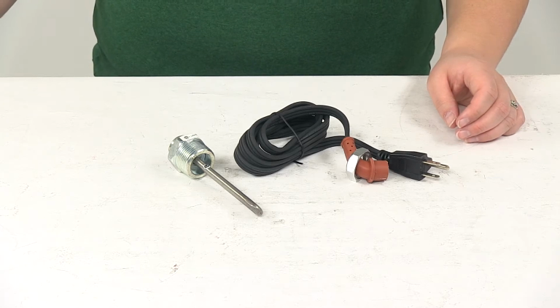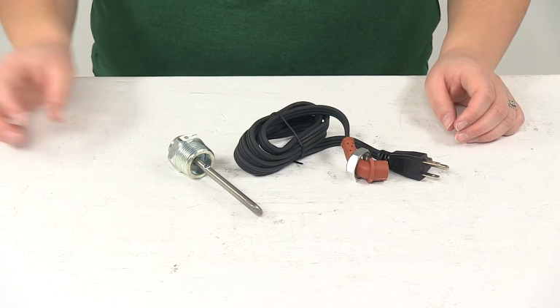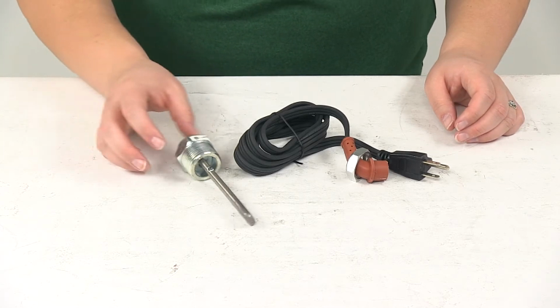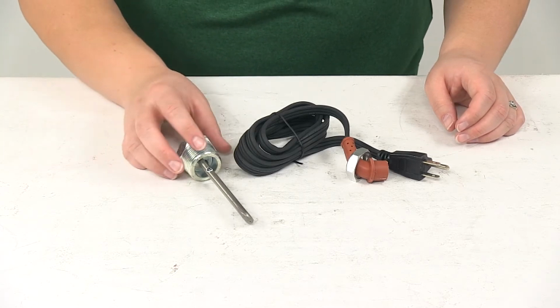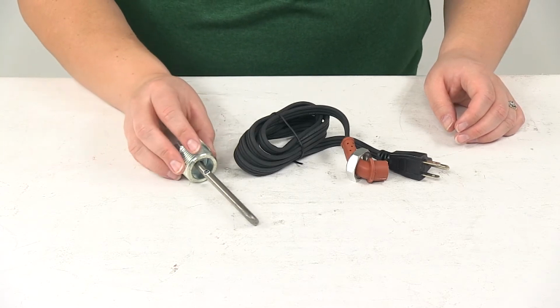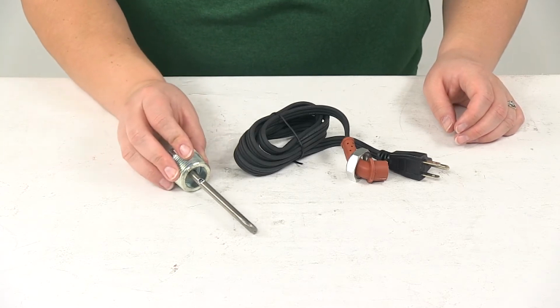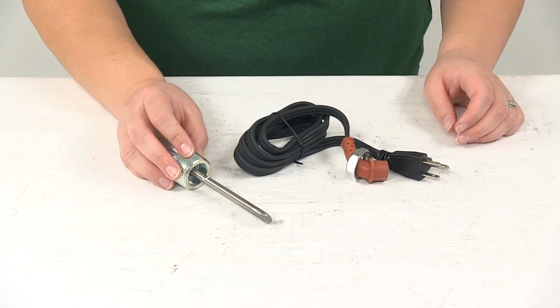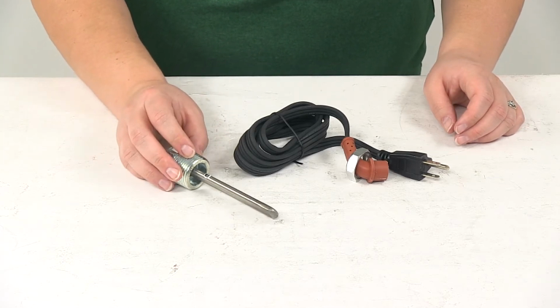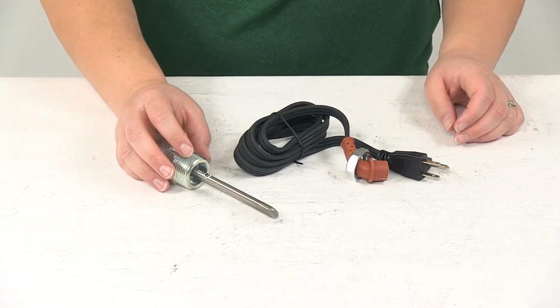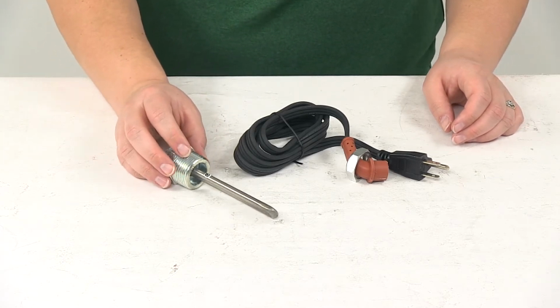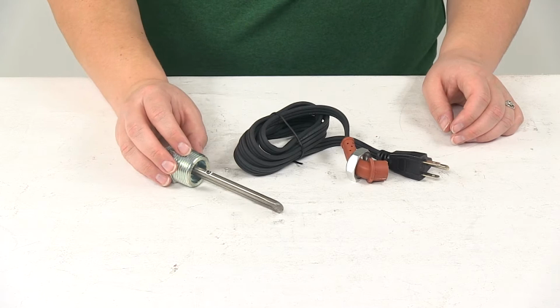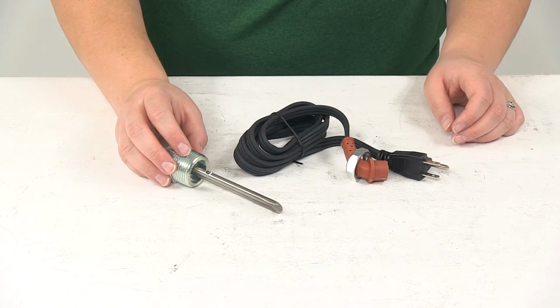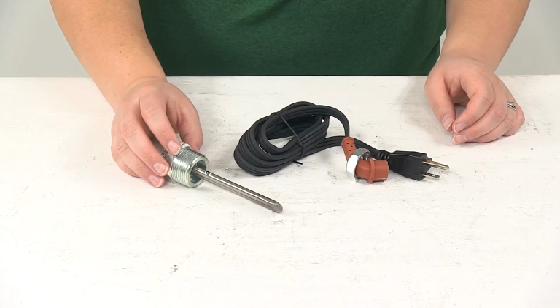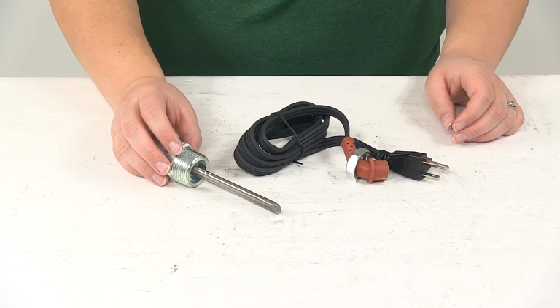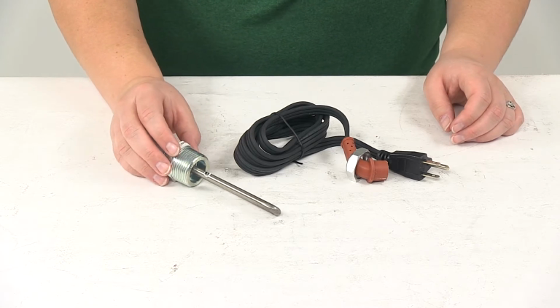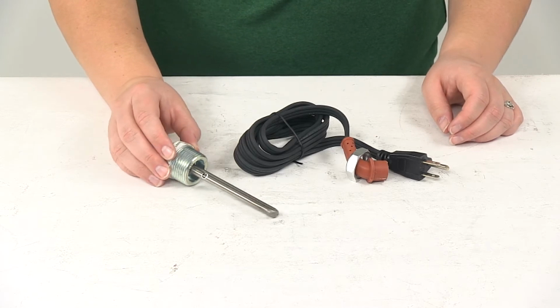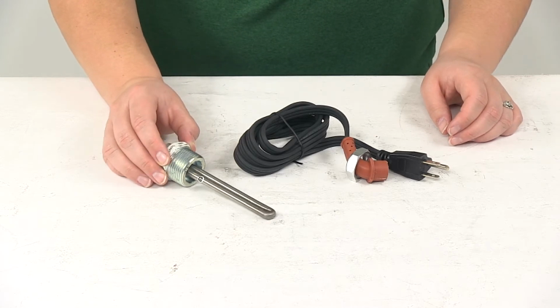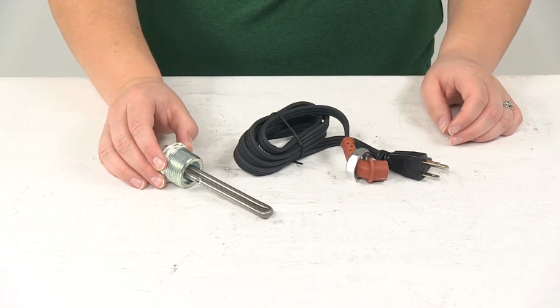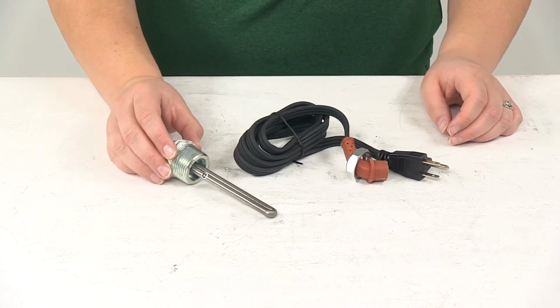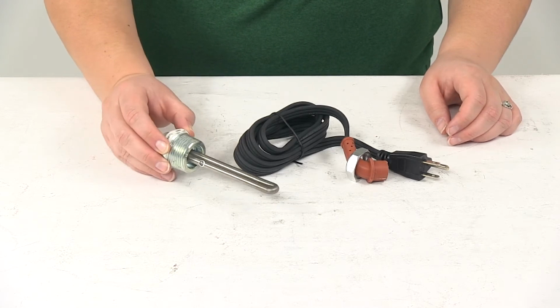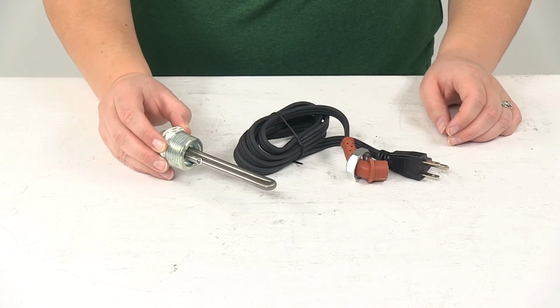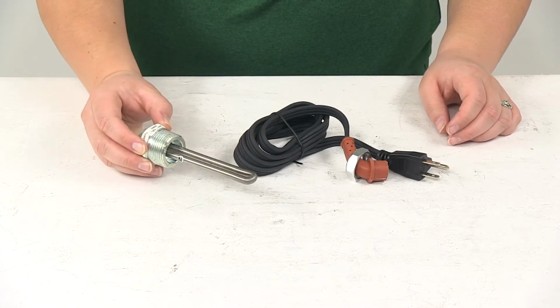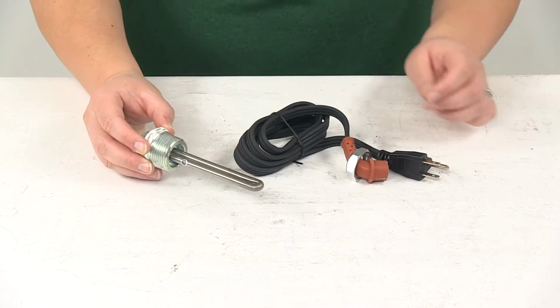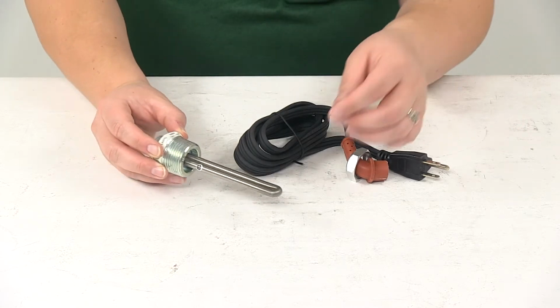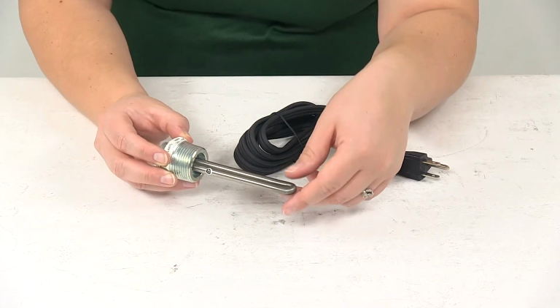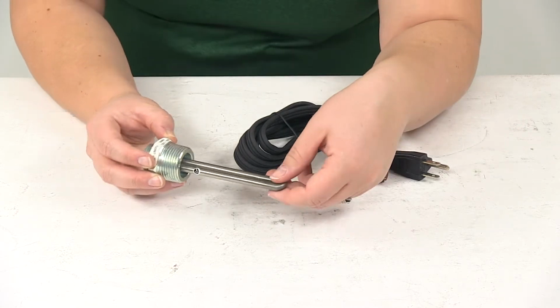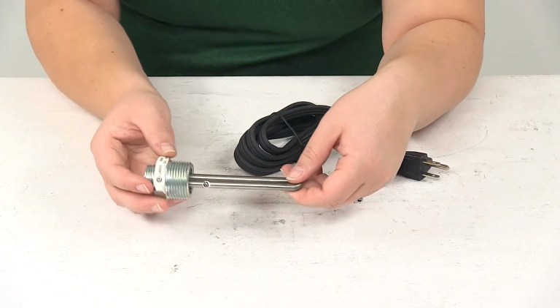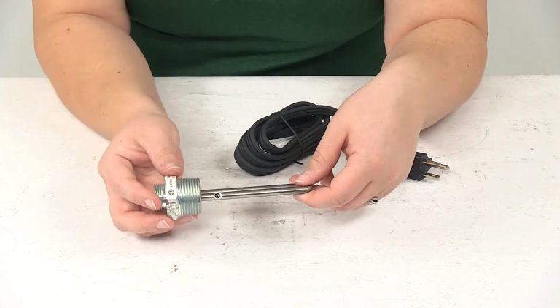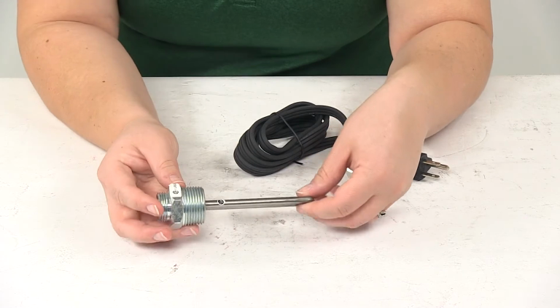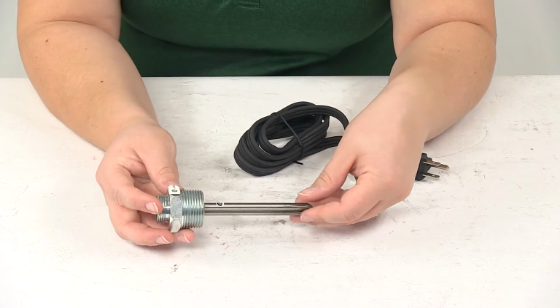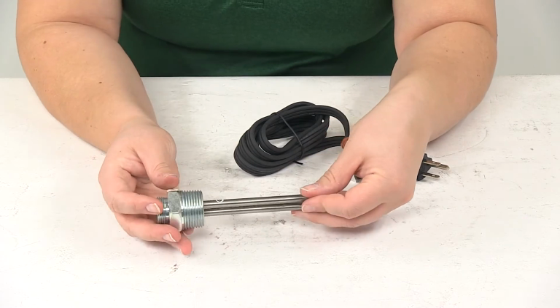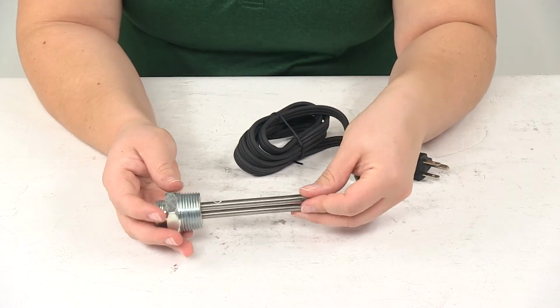Today we're going to be taking a look at the CATS Heater's Oil and Coolant Immersion Heater. This is going to be a really great solution for those winter months when it's harder for your engine to start.